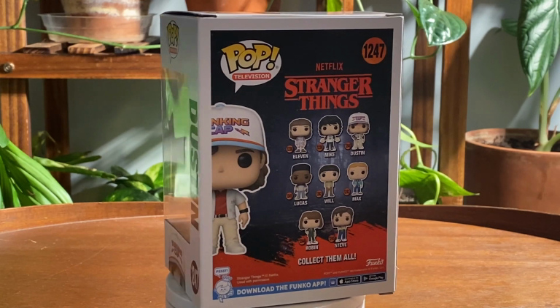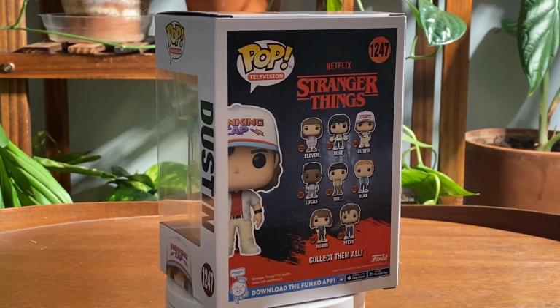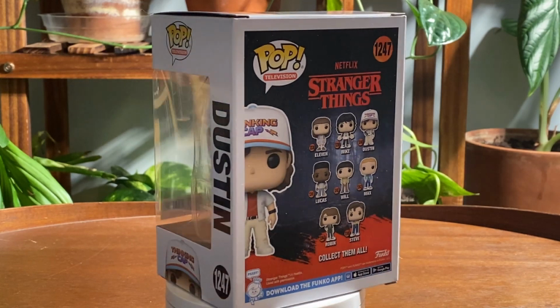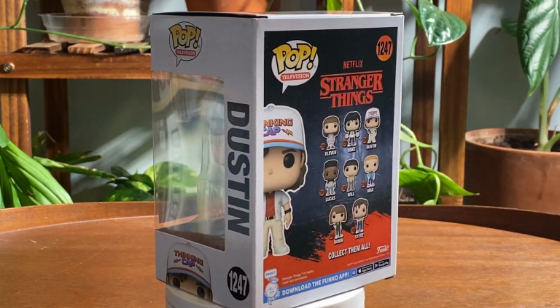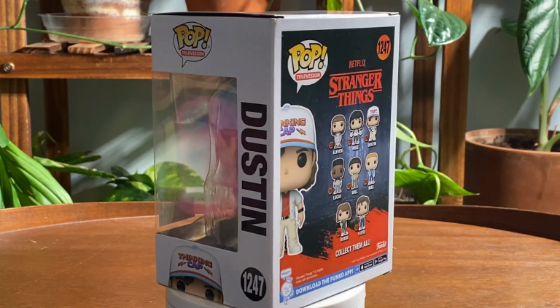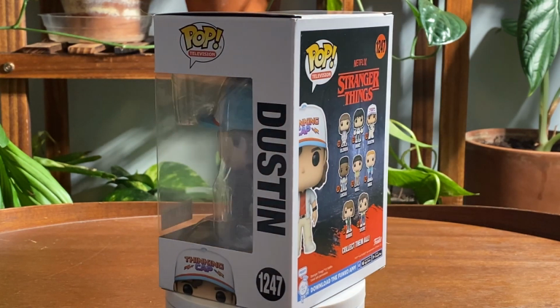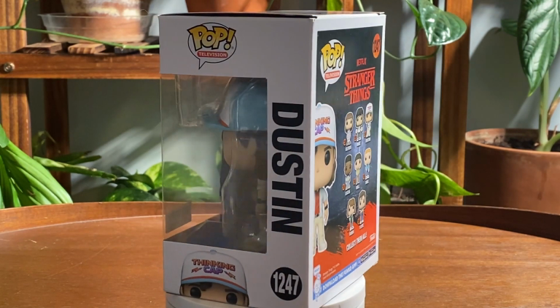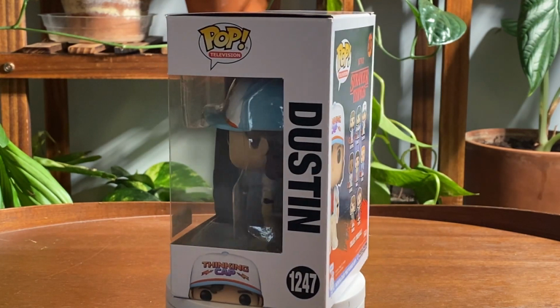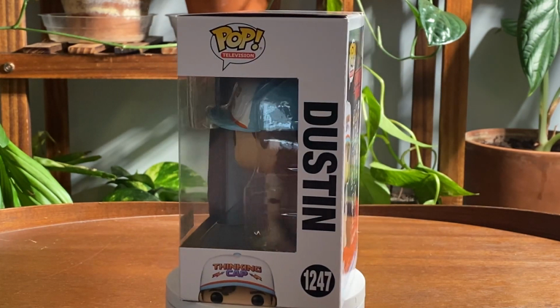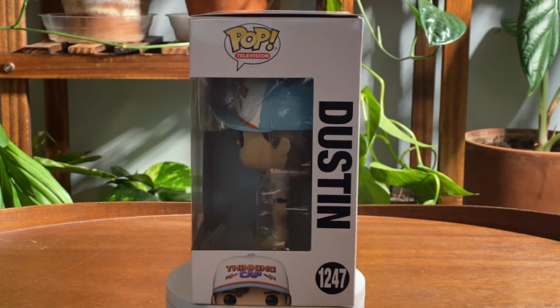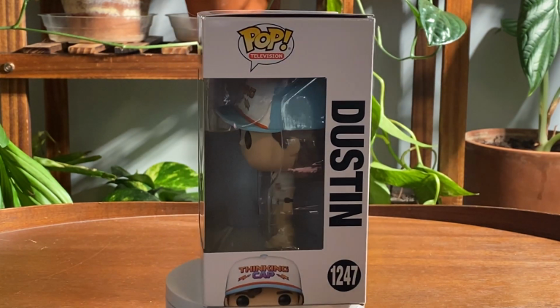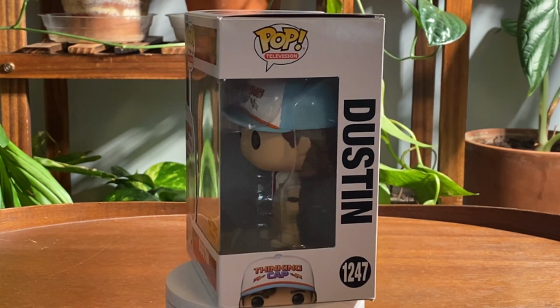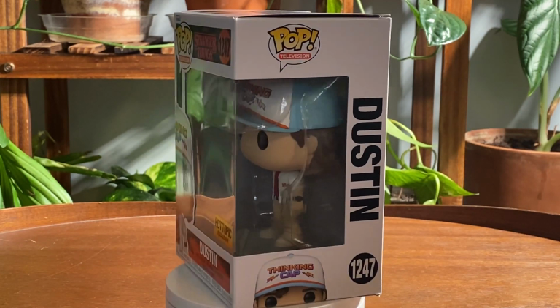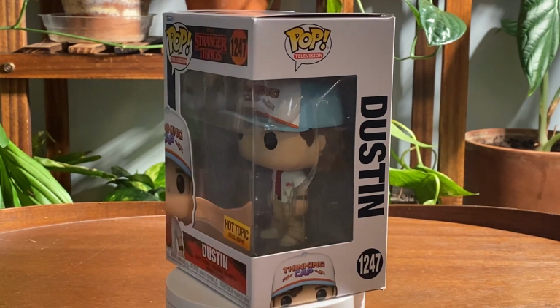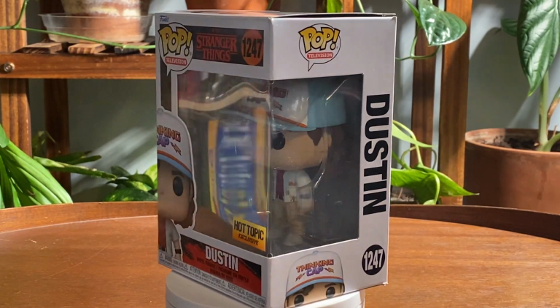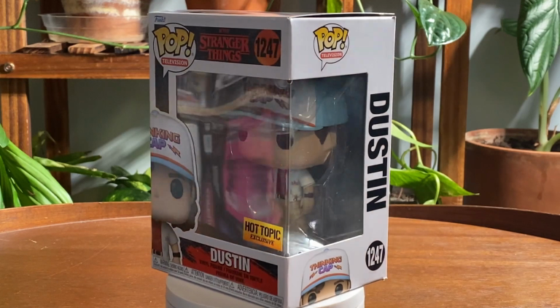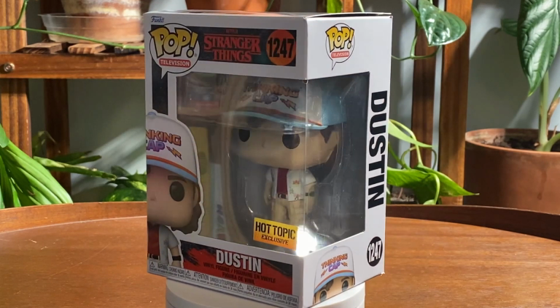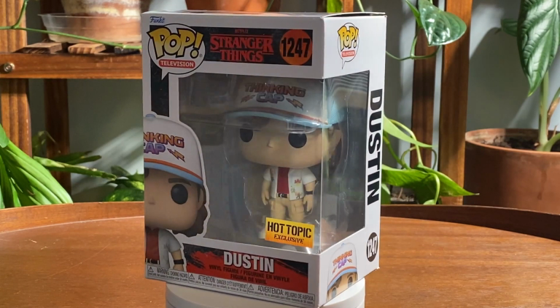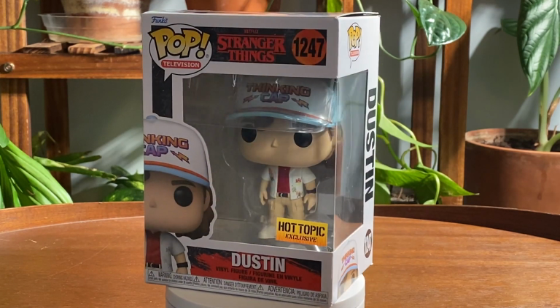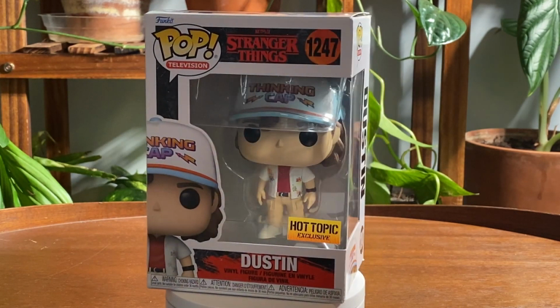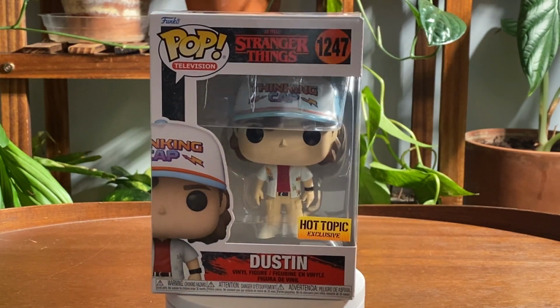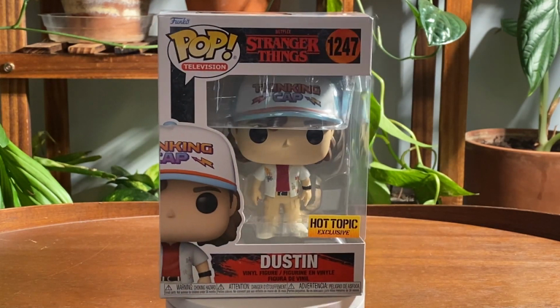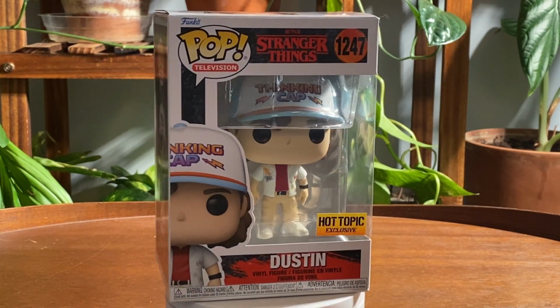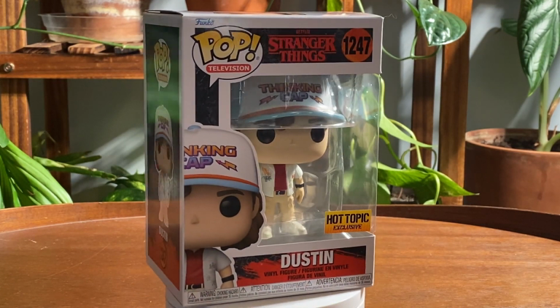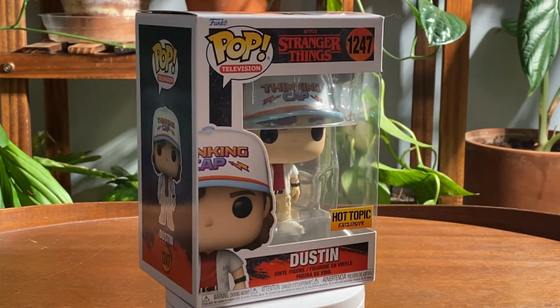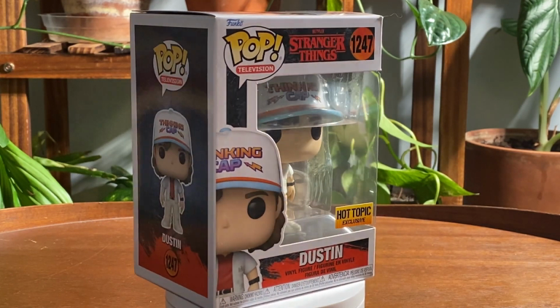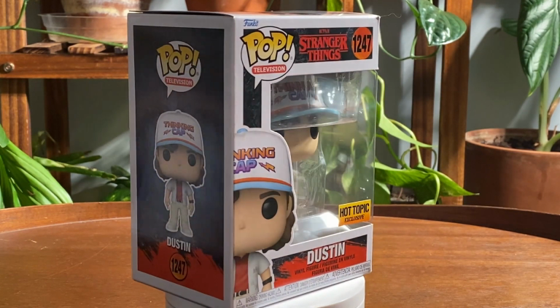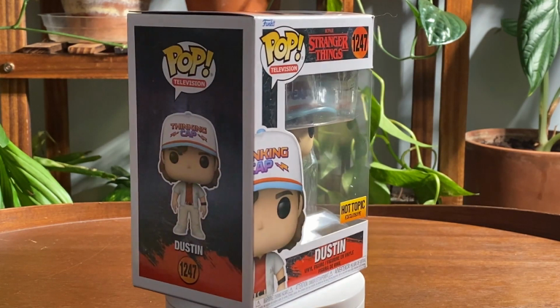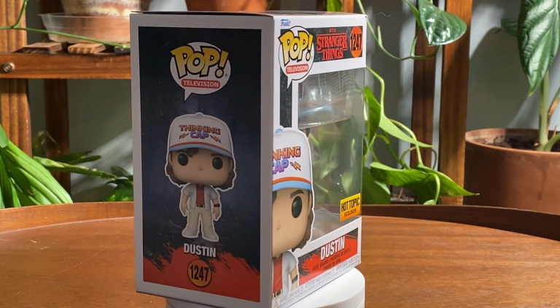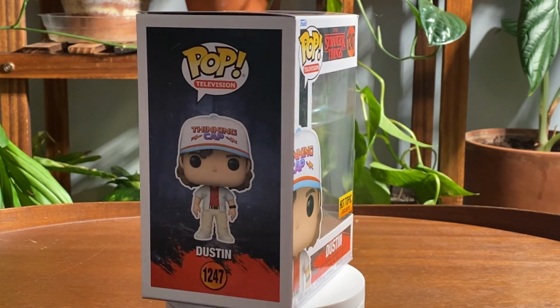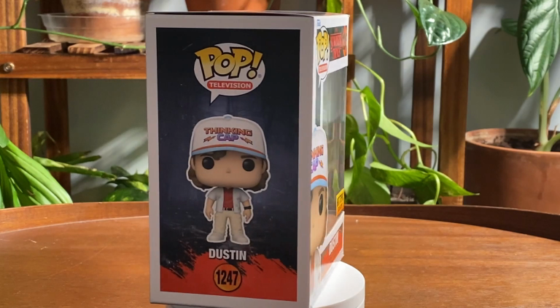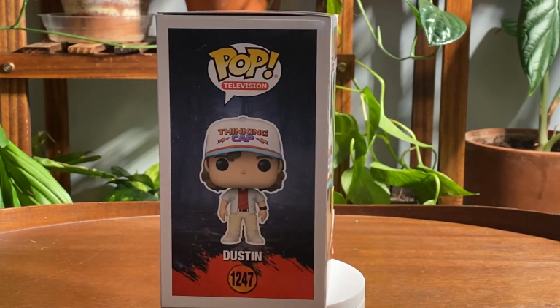I really like this Funko Pop — I think it's awesome. I really enjoy the thinking cat he's wearing and the cool floral shirt as well. I'll go ahead and pull it out of the box and show you what it looks like closer.